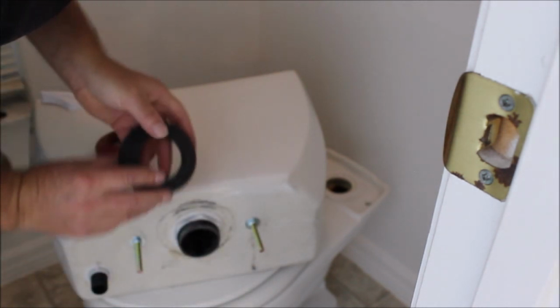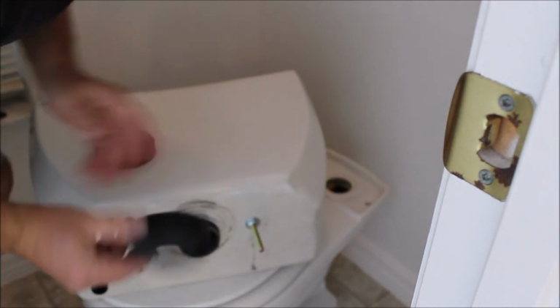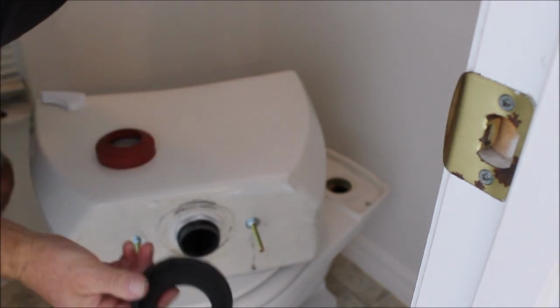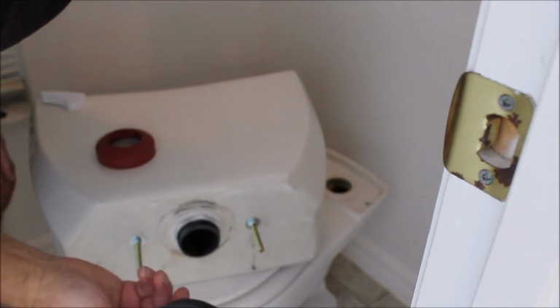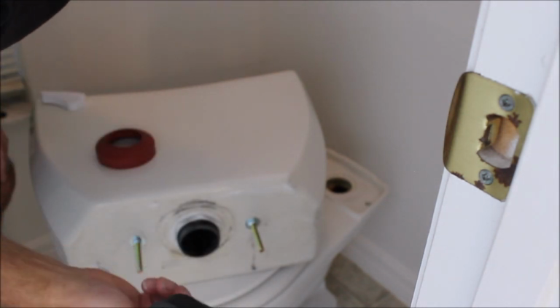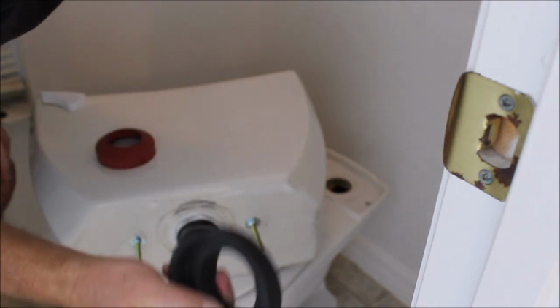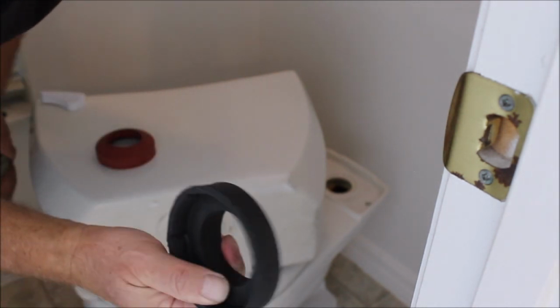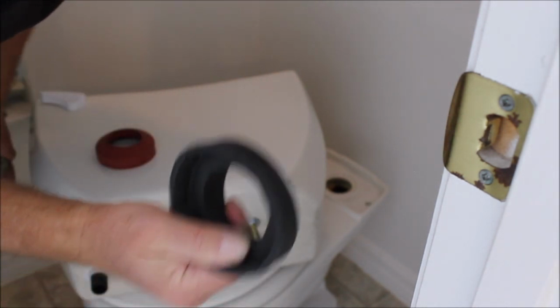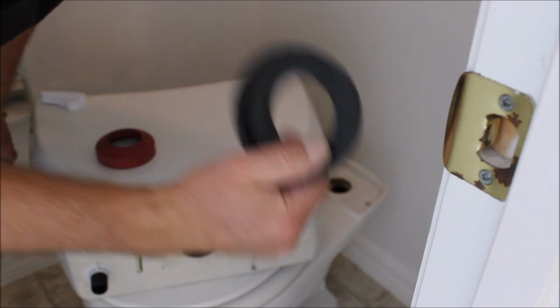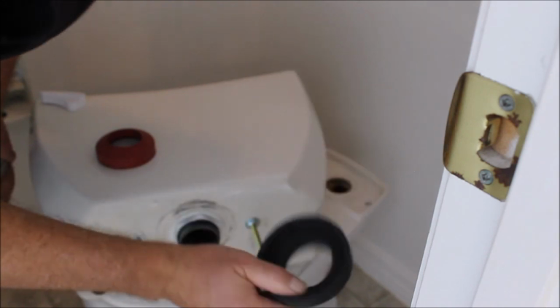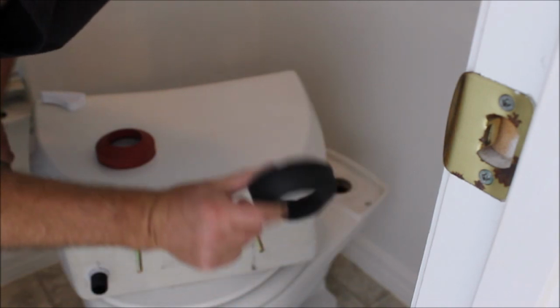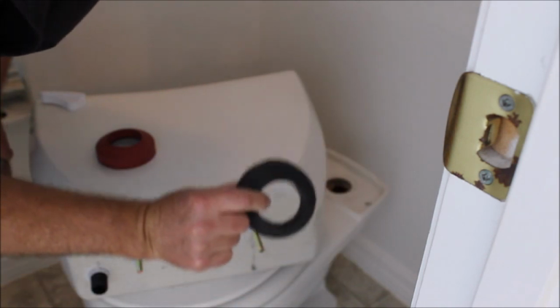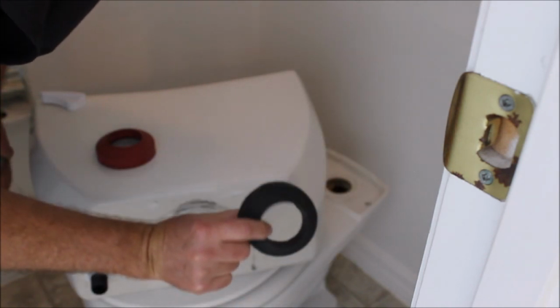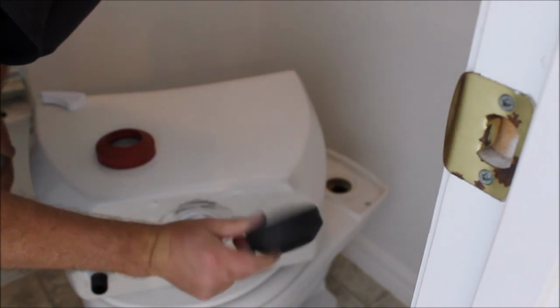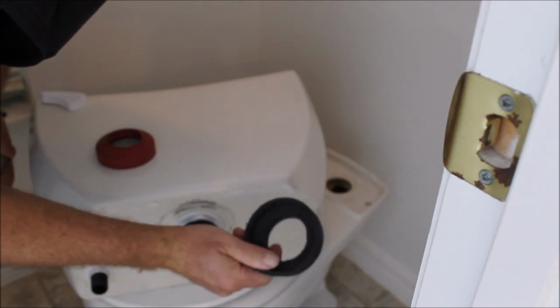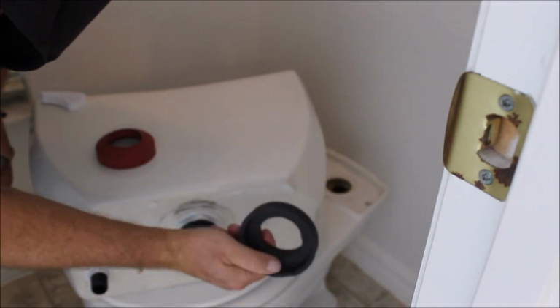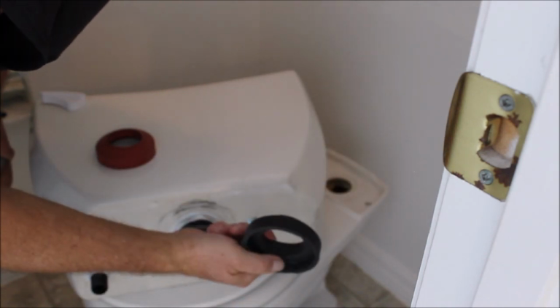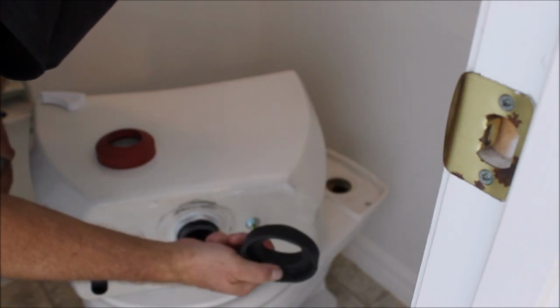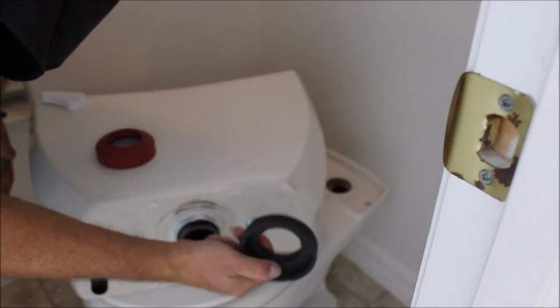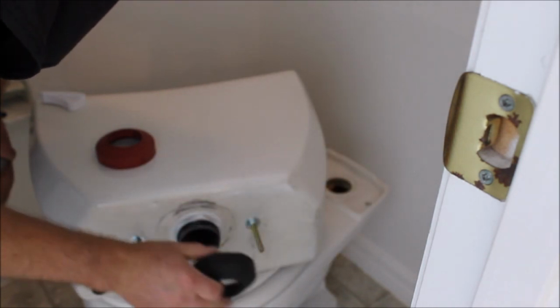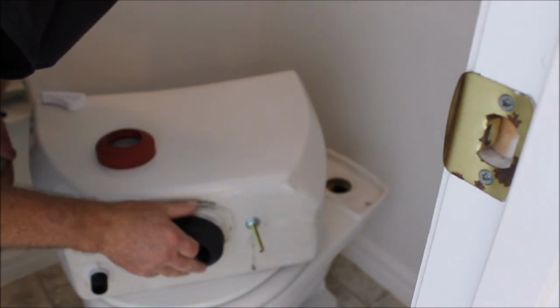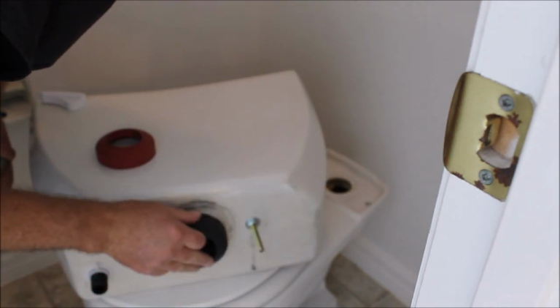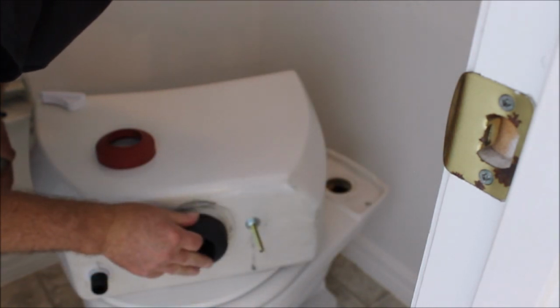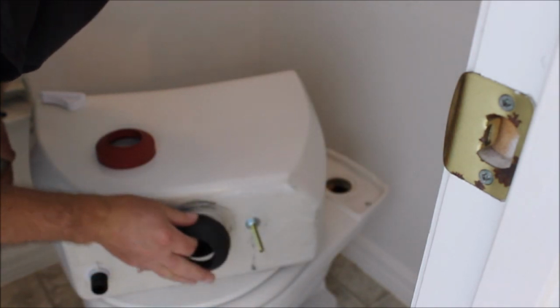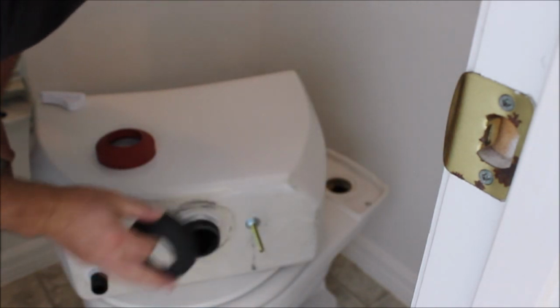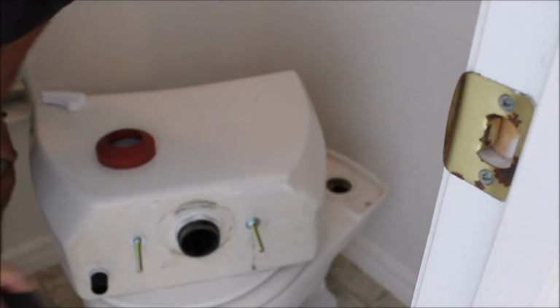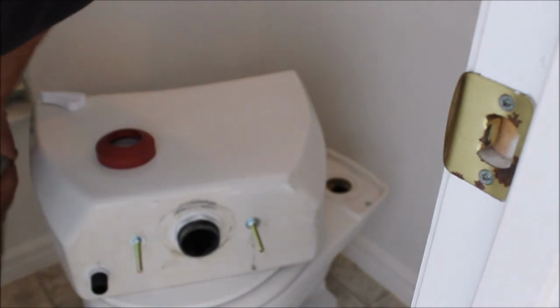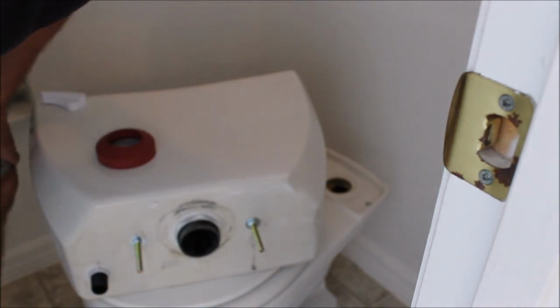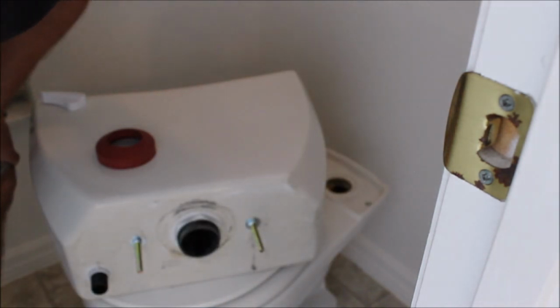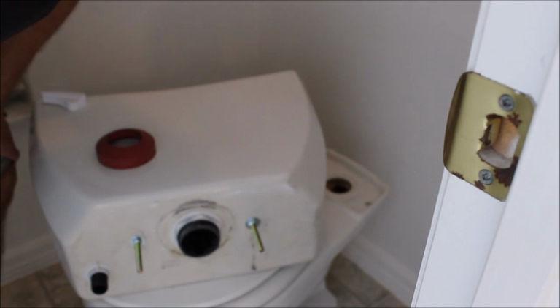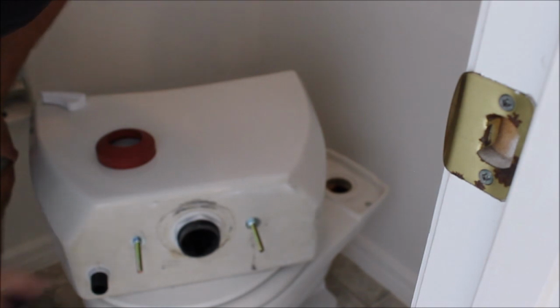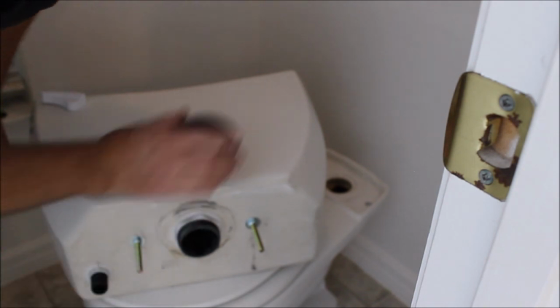So I just went out and got a thick, extra thick gasket thinking that would be enough. And again, it's not even close.